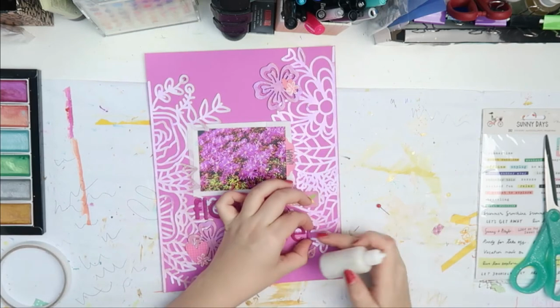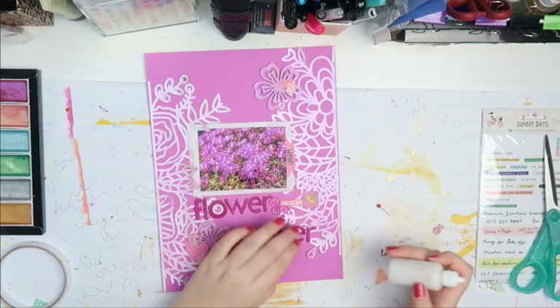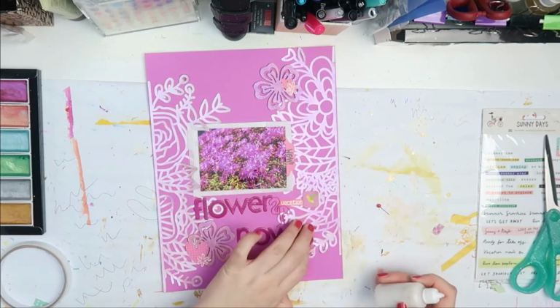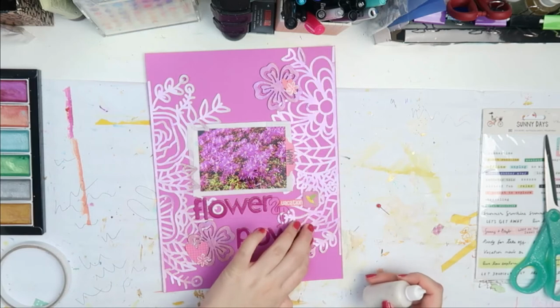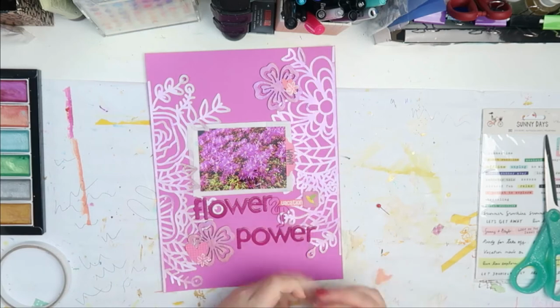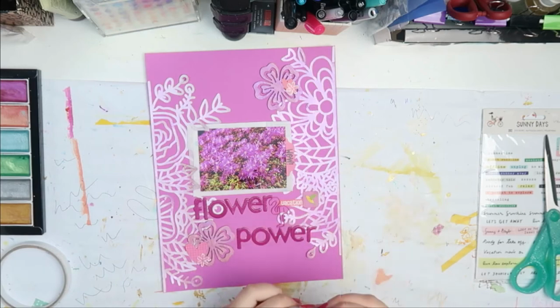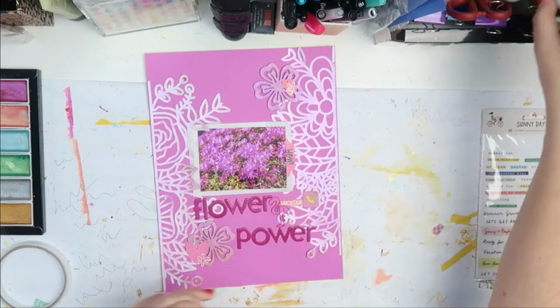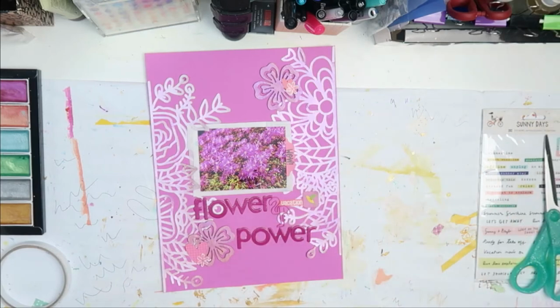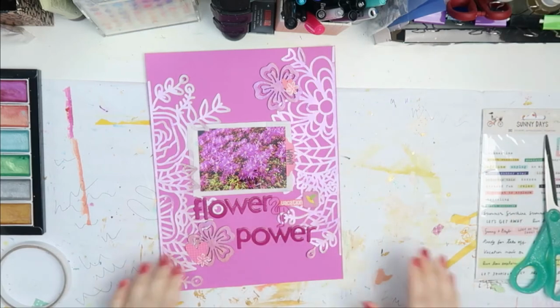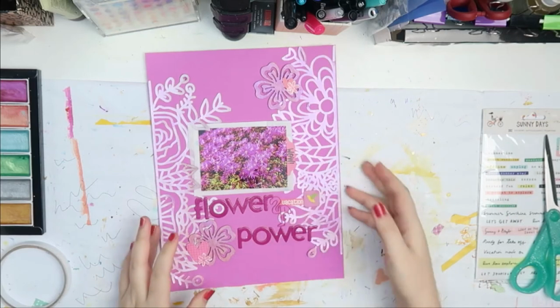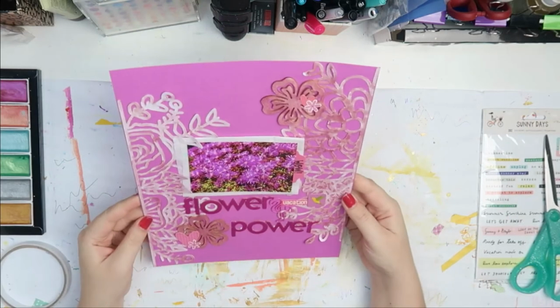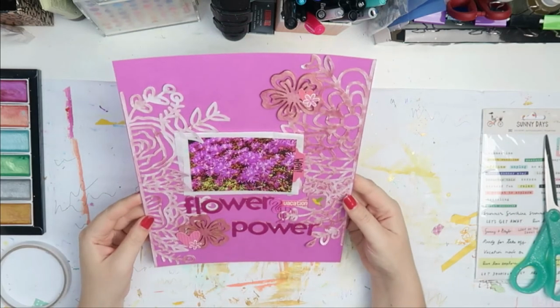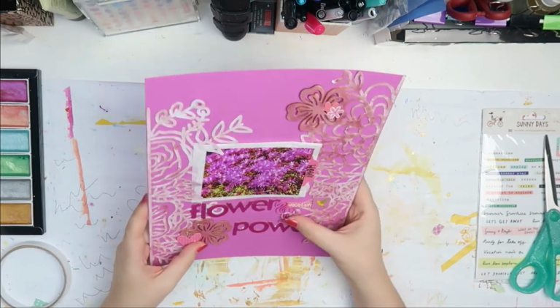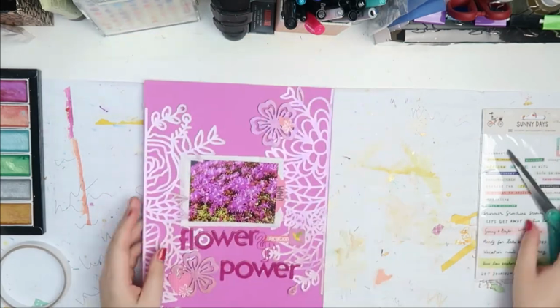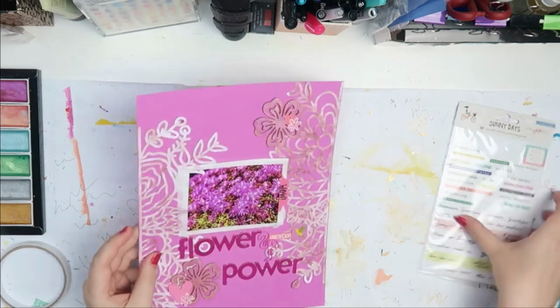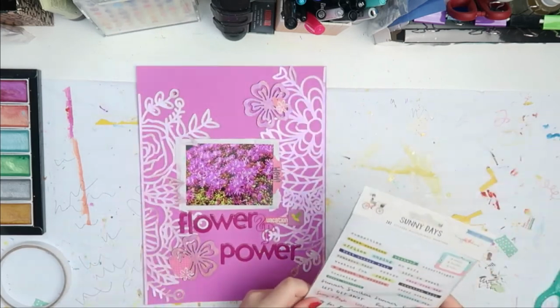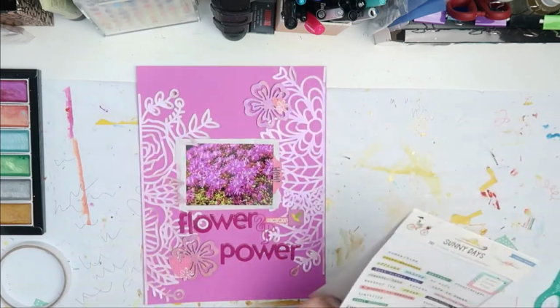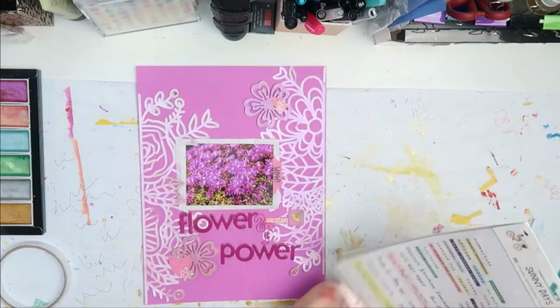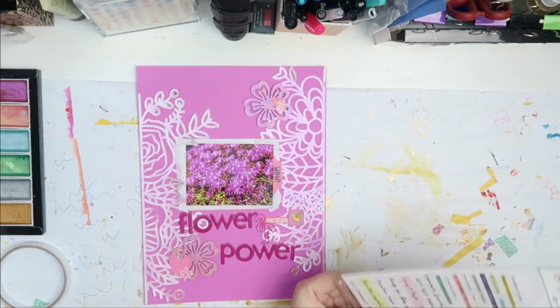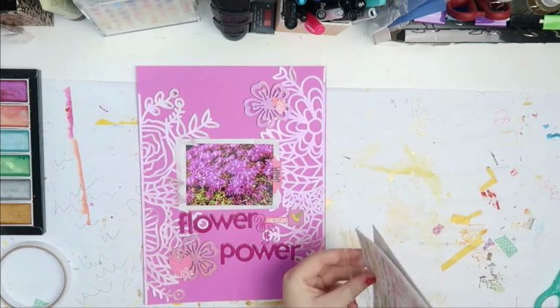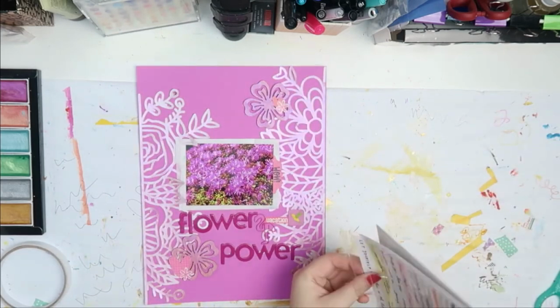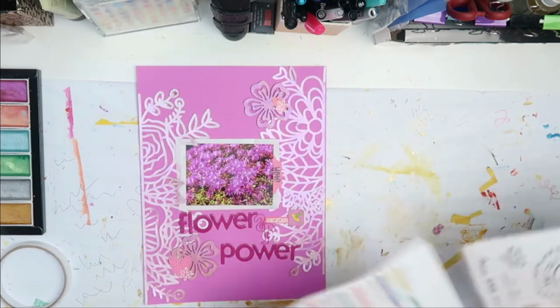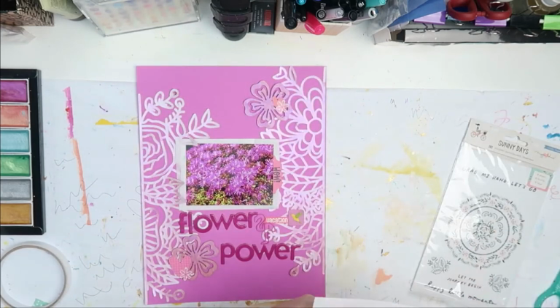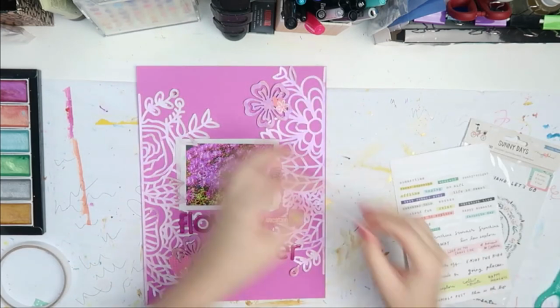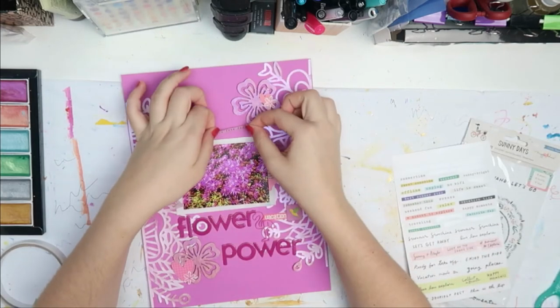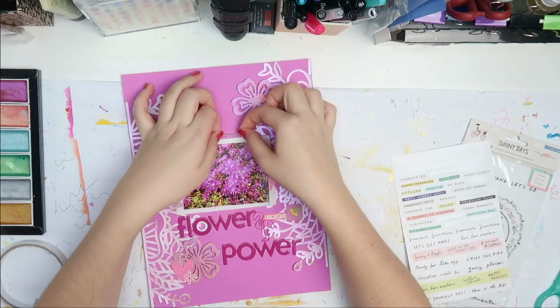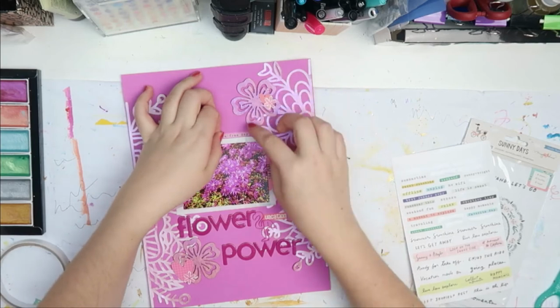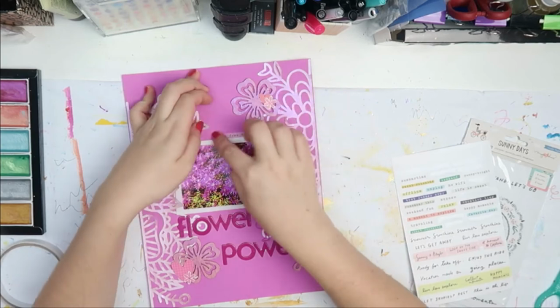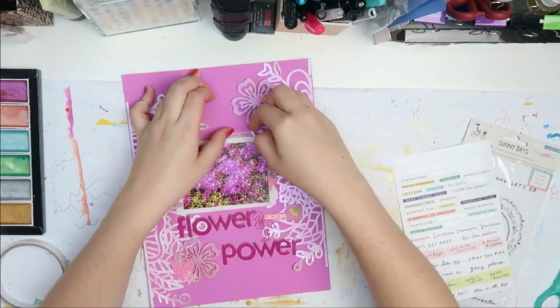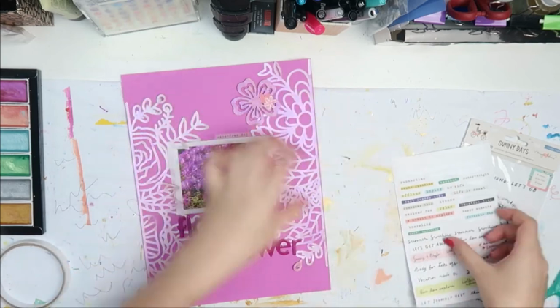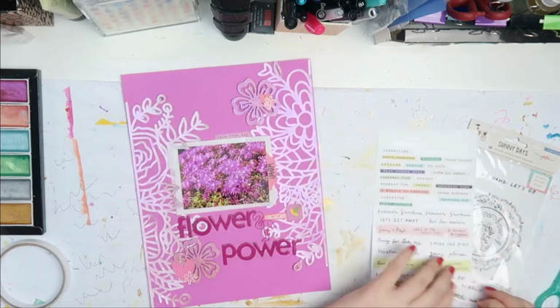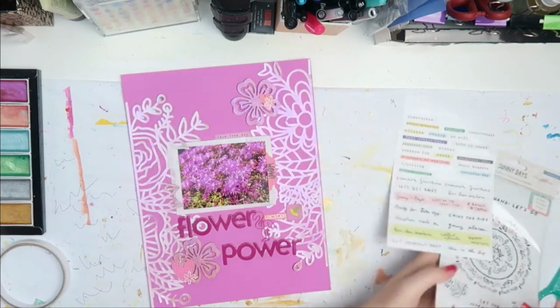I have these in a couple of colors — I also have blue ones, white ones, gray and black. And I have them in lowercase and uppercase. They're really inexpensive — I got them probably off Amazon or something, but they're really nice to have.